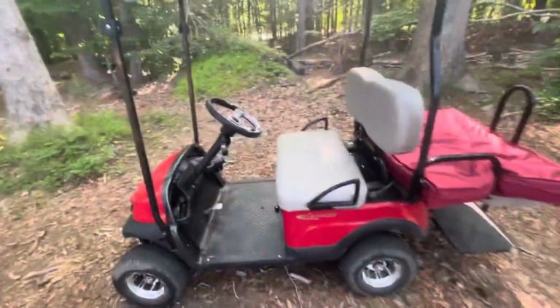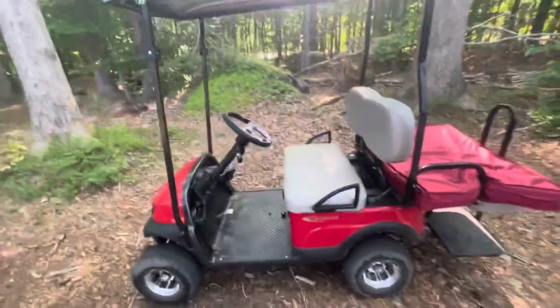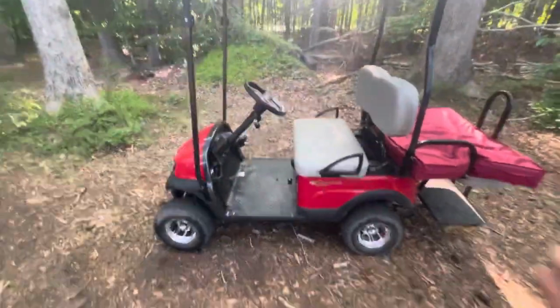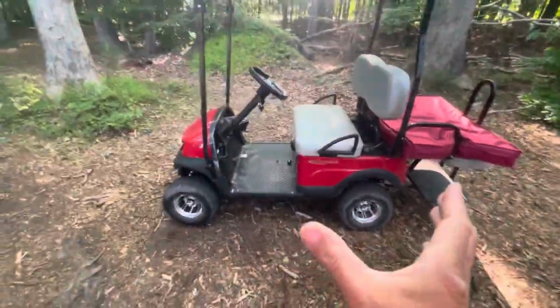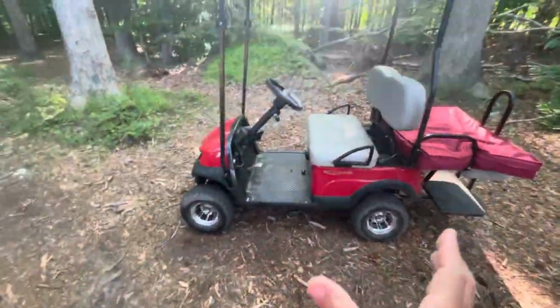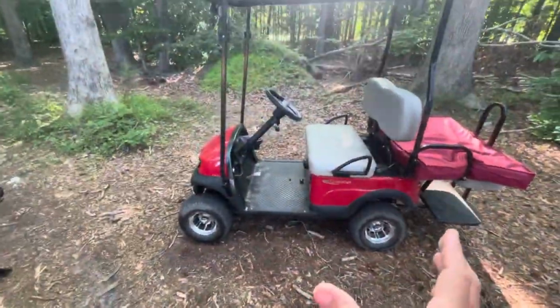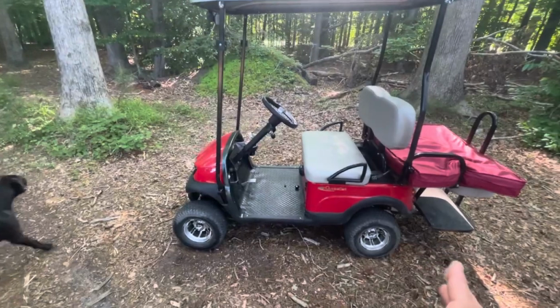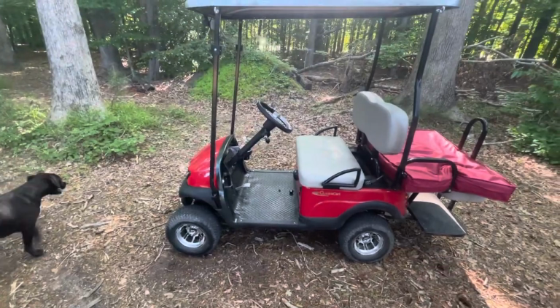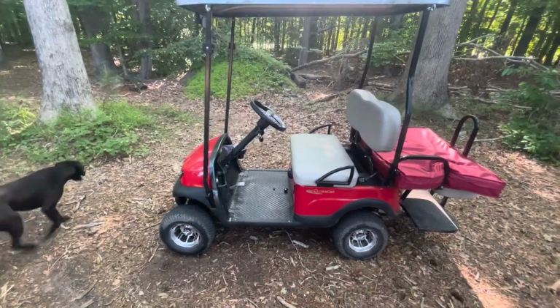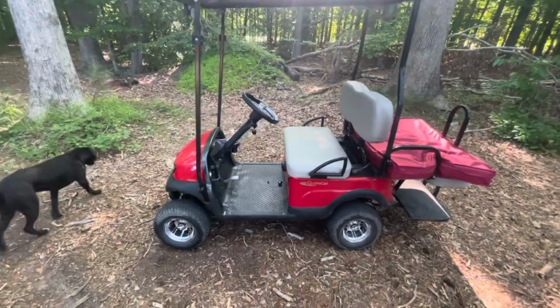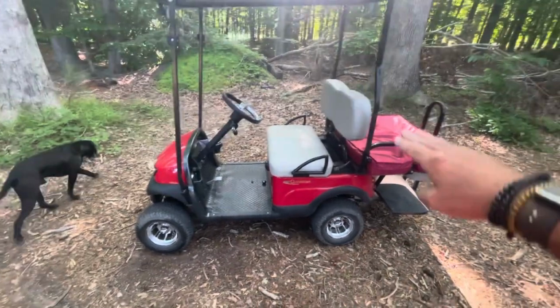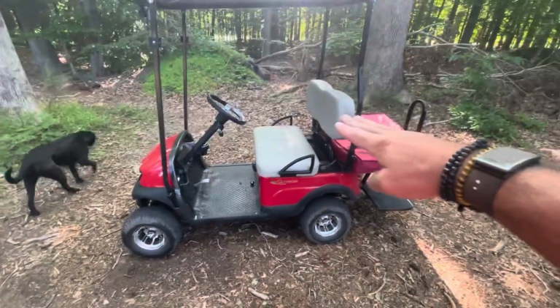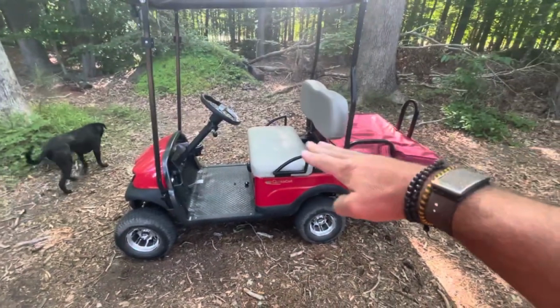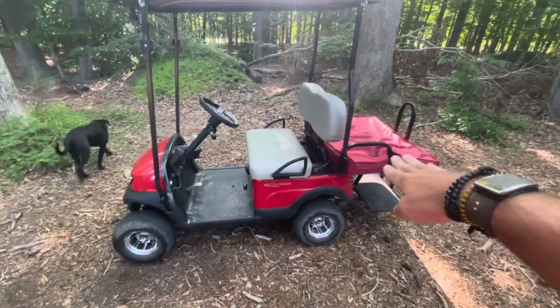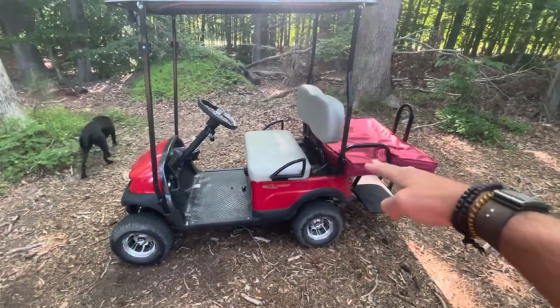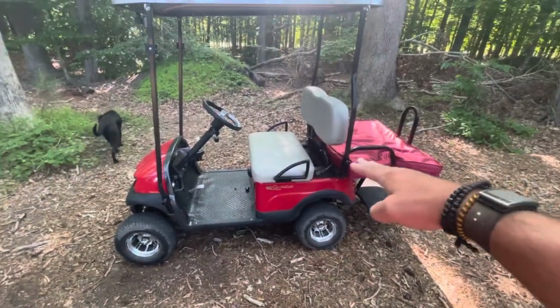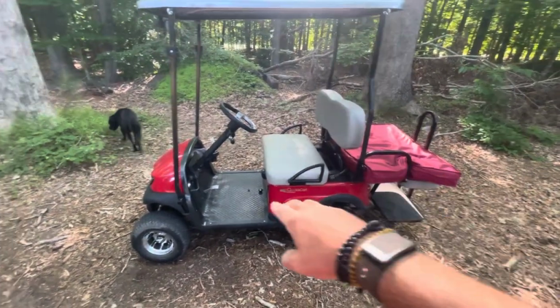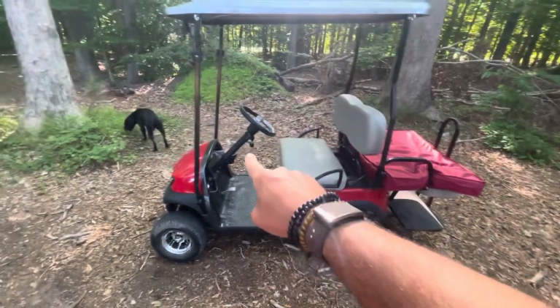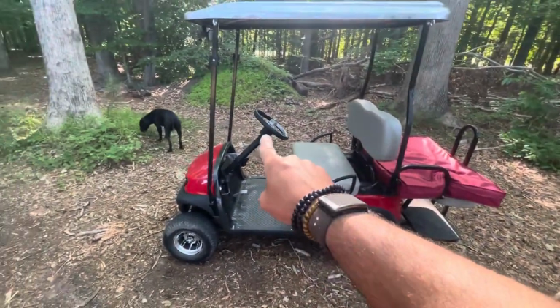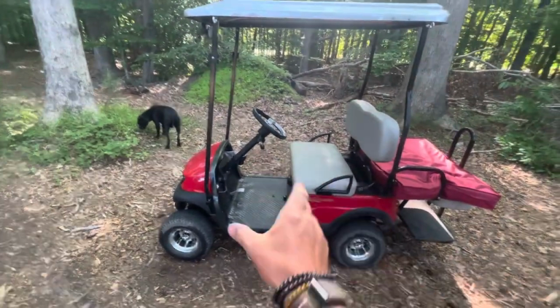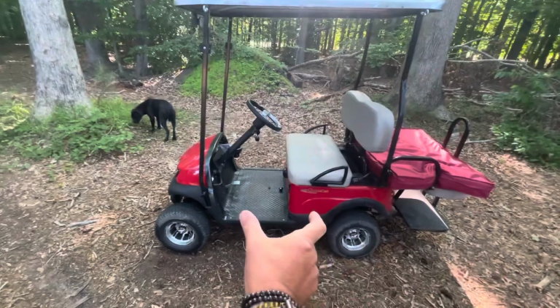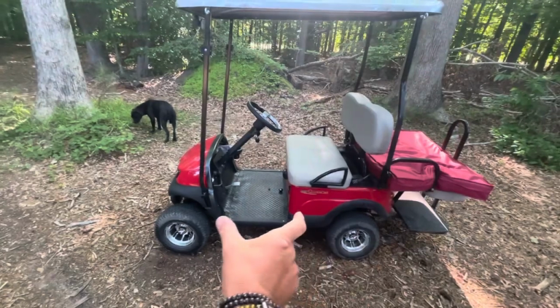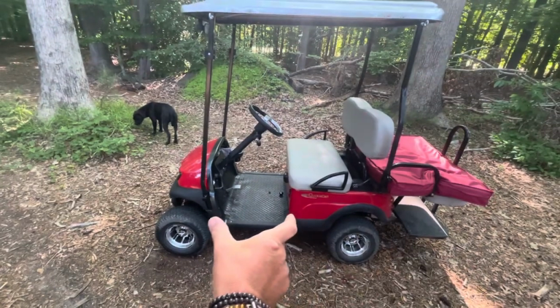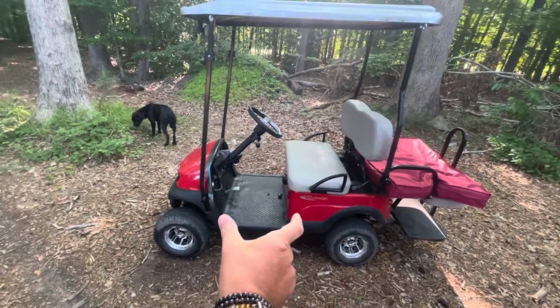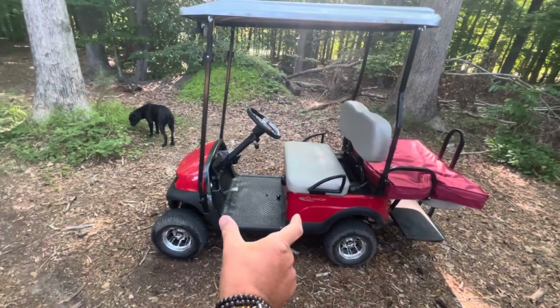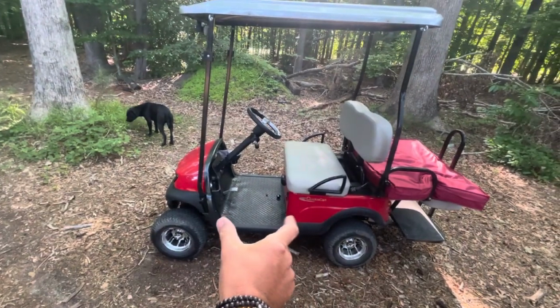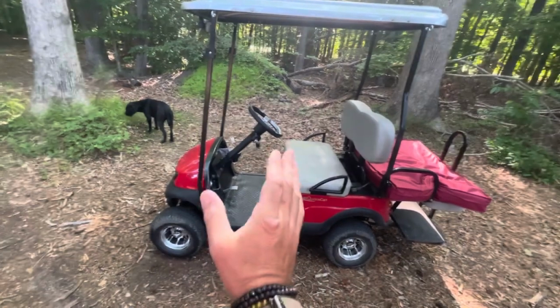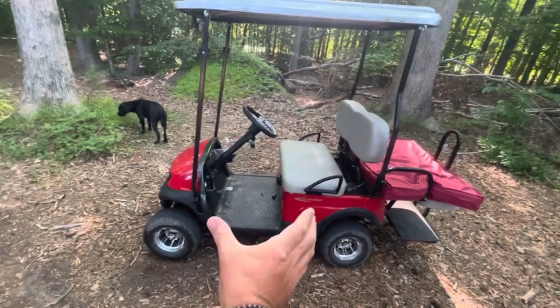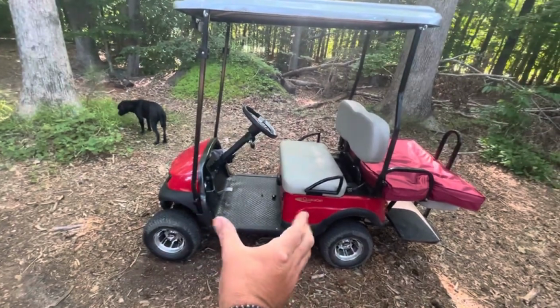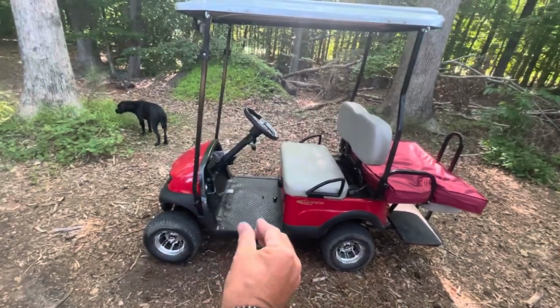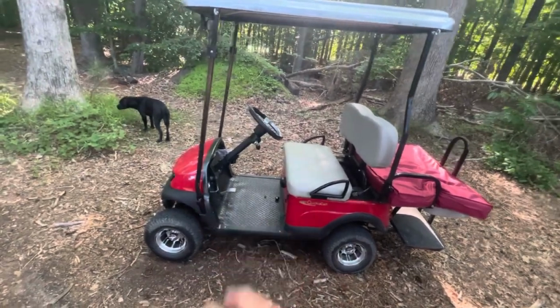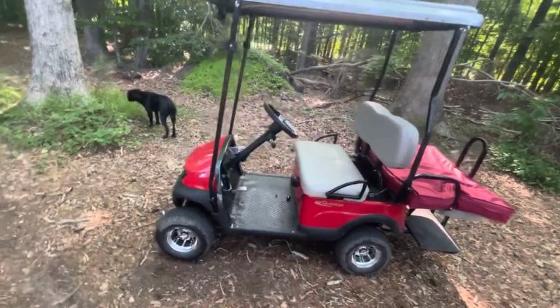This is collapsible, just like the Cricket. The seat comes off, the steering wheel comes off, and this part moves away and it collapses in really nicely.